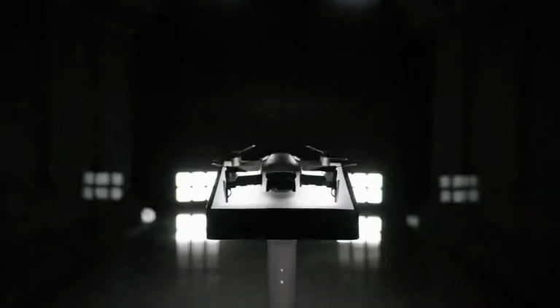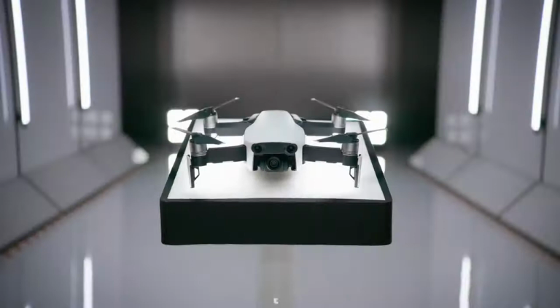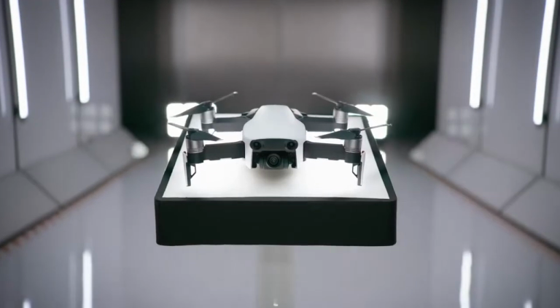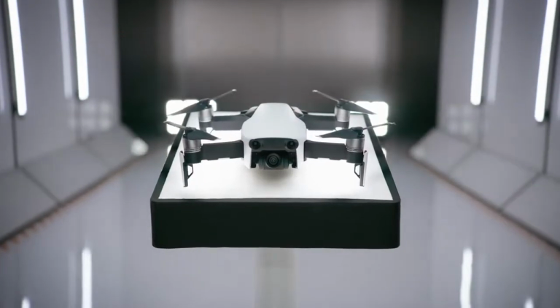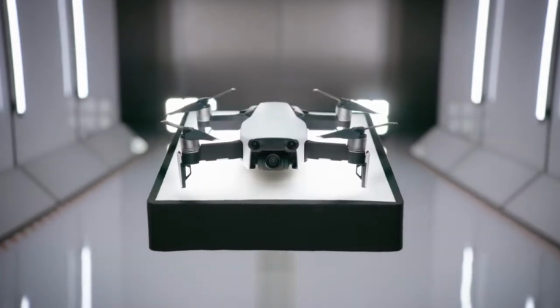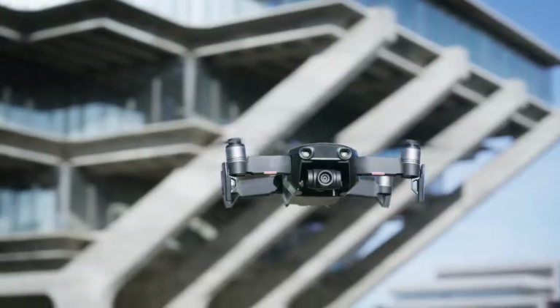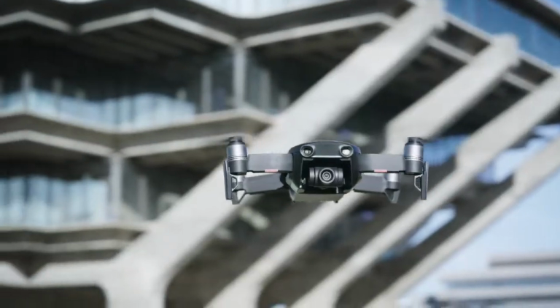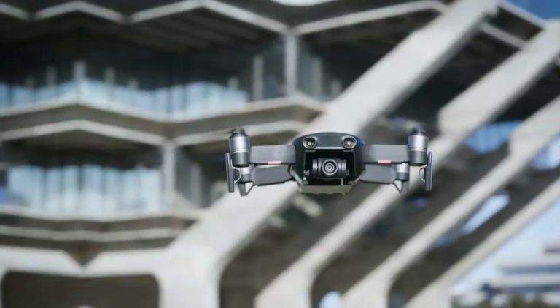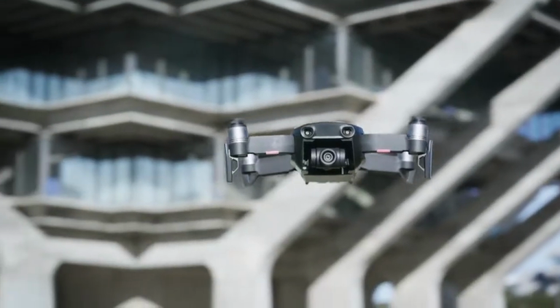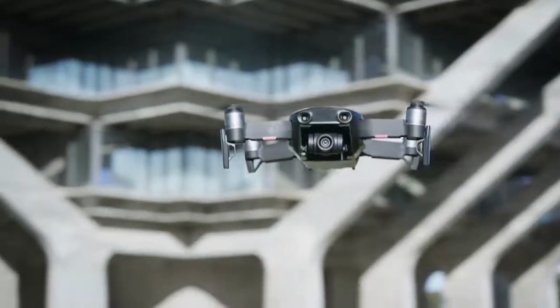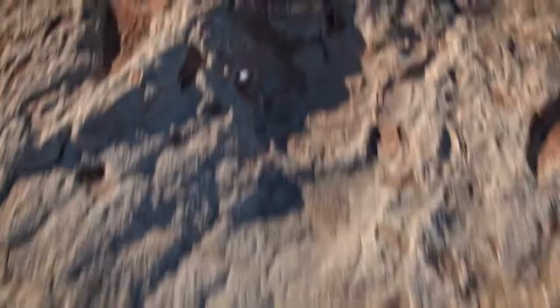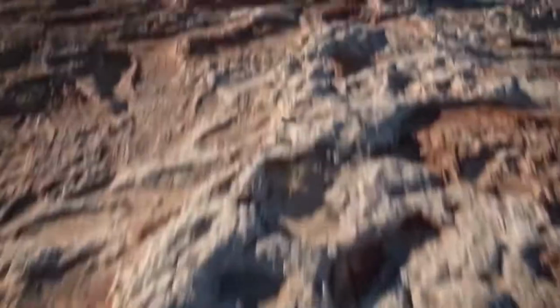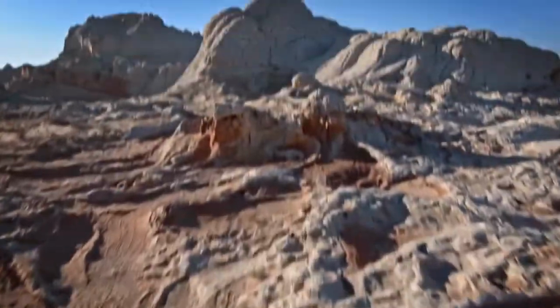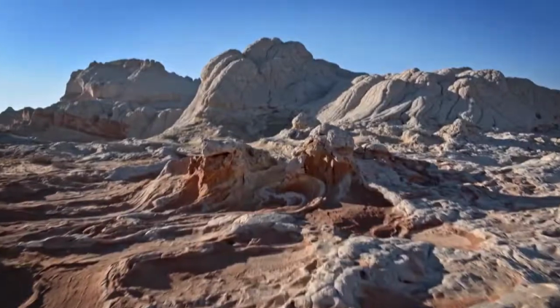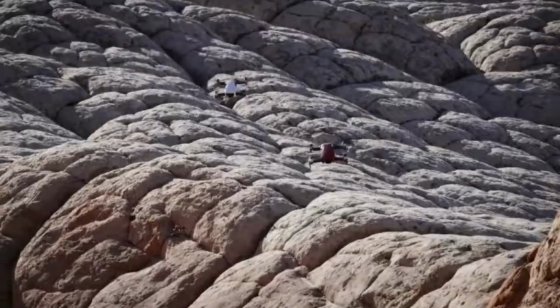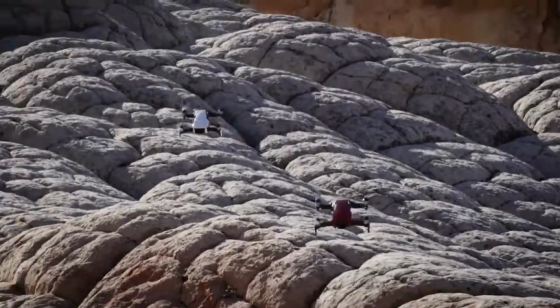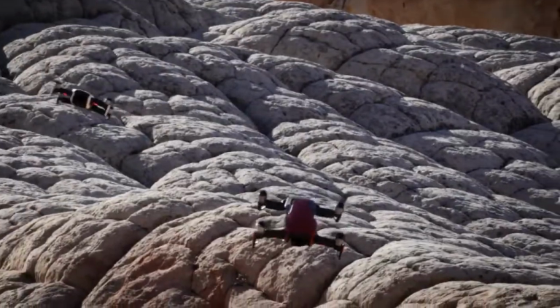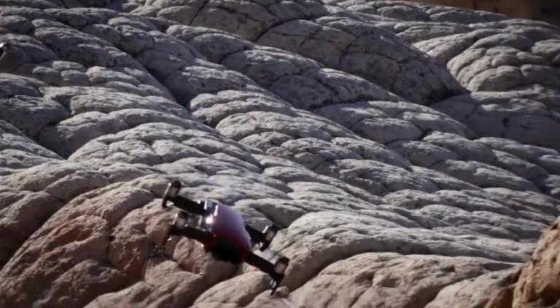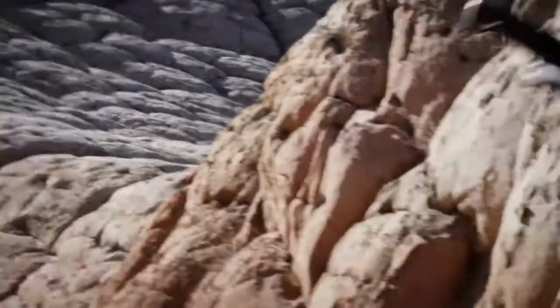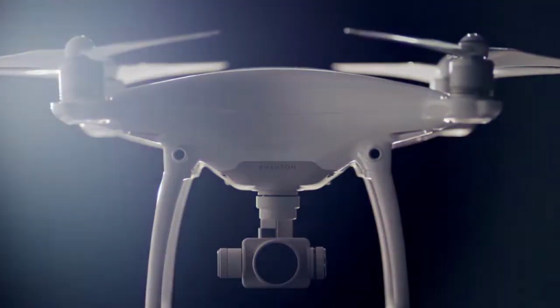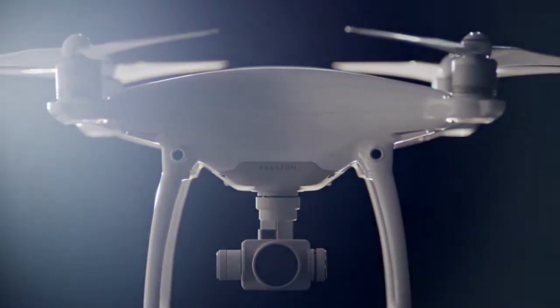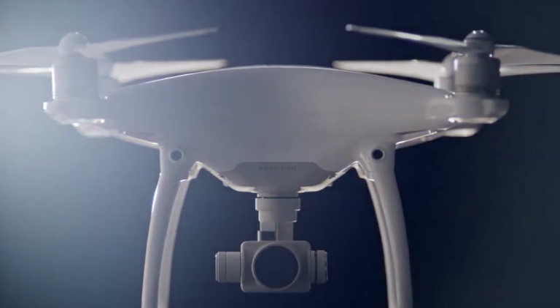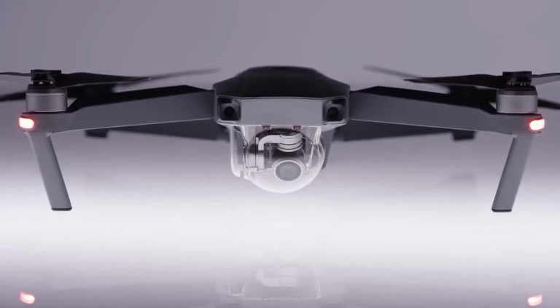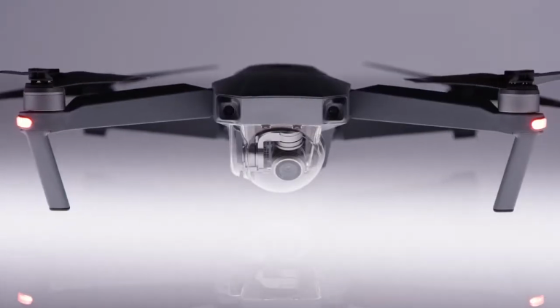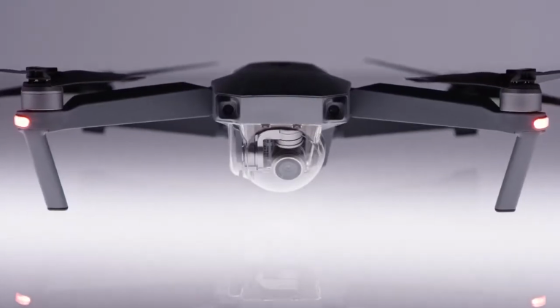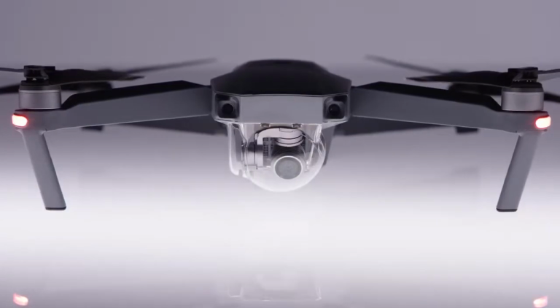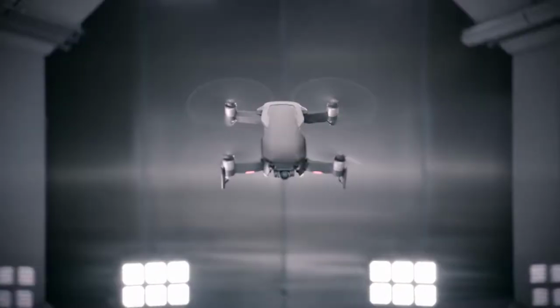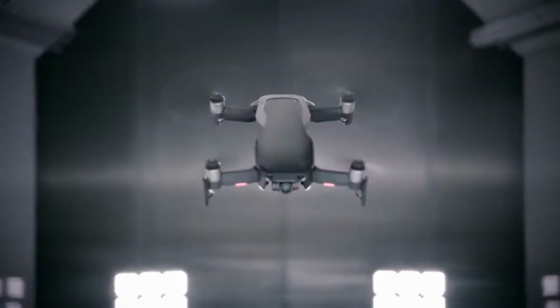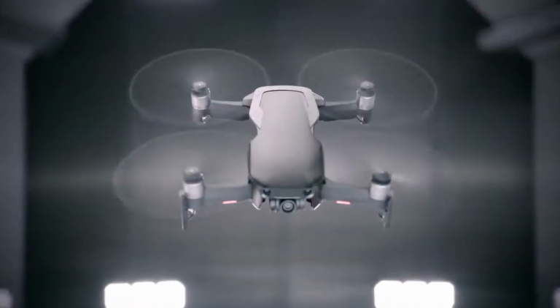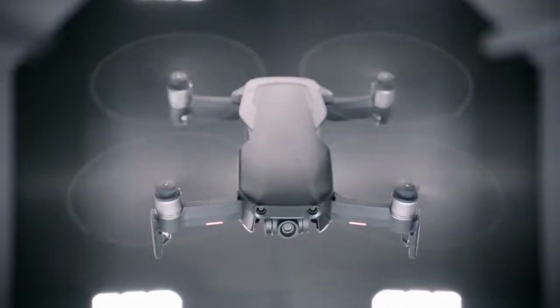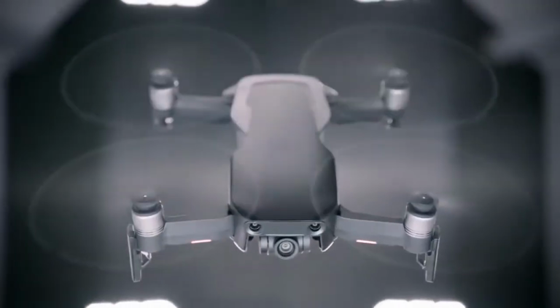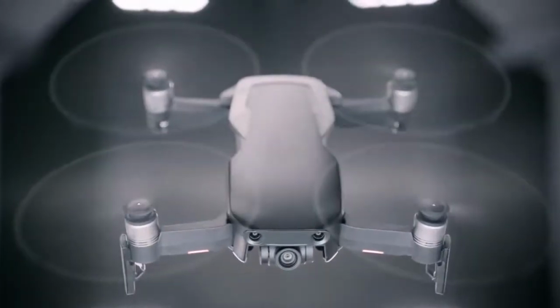This is the Mavic Air, the newest addition to the DJI family and another great leap forward for the industry. The Mavic Air takes cues from all of DJI's landmark drones of the past and yields something unique and new in the process.